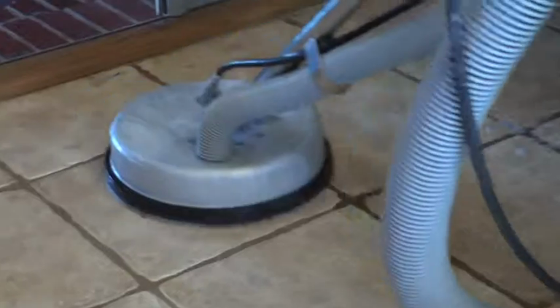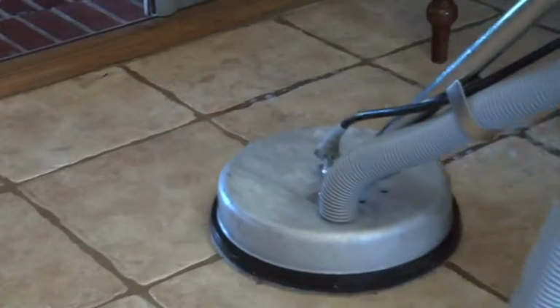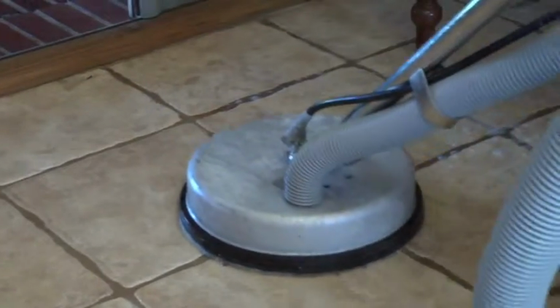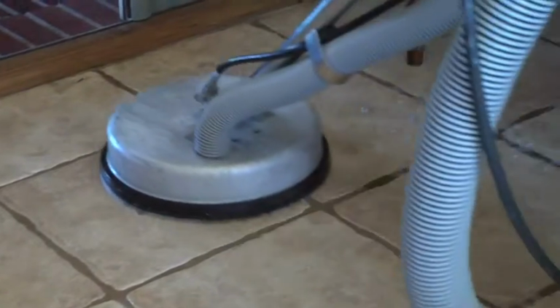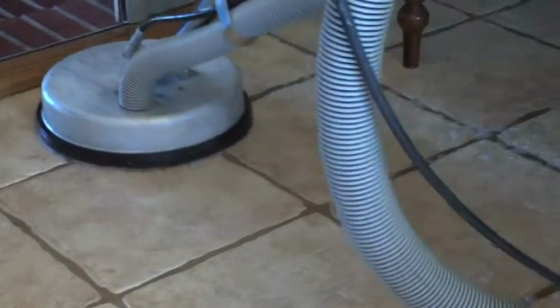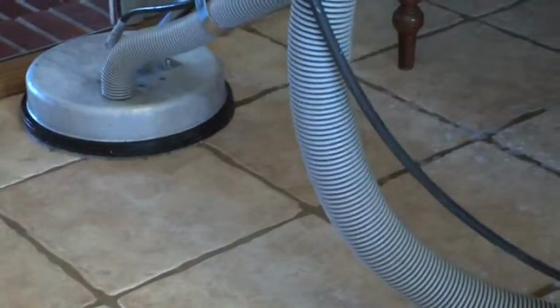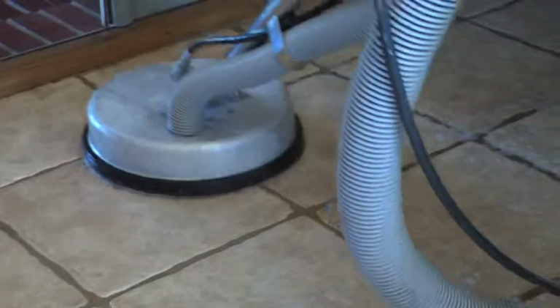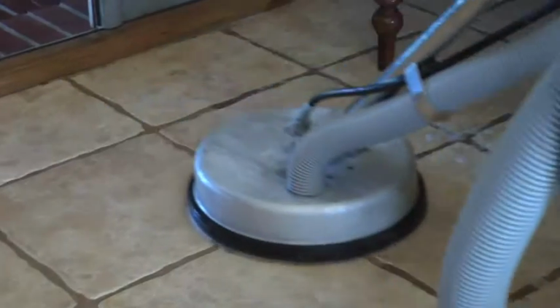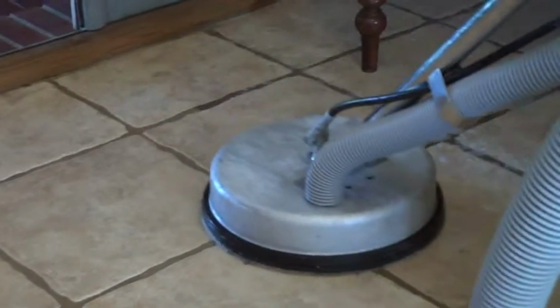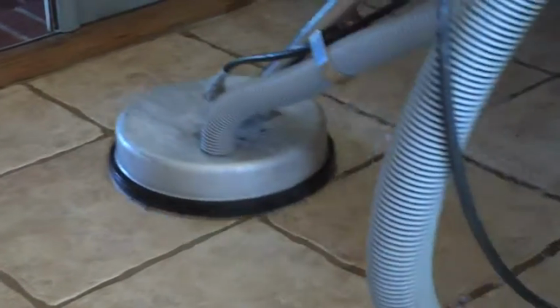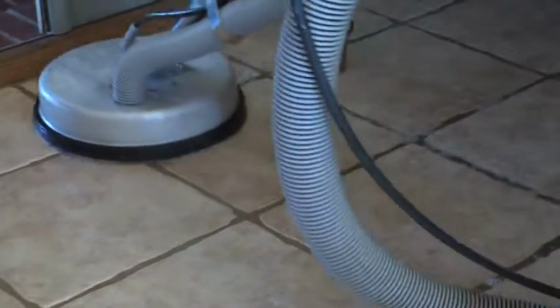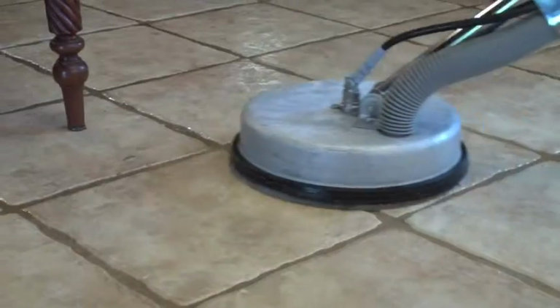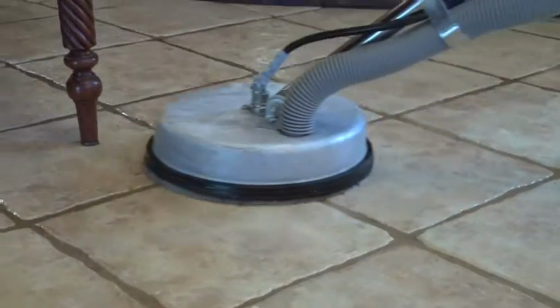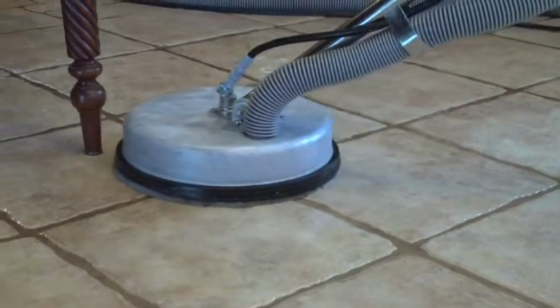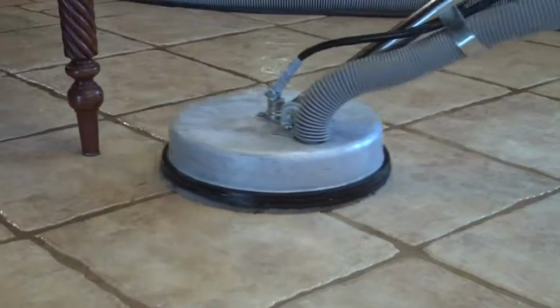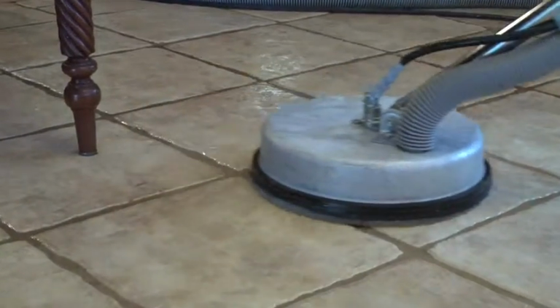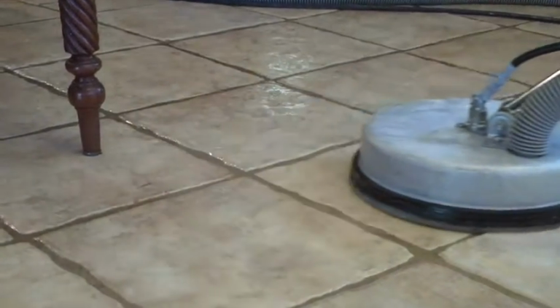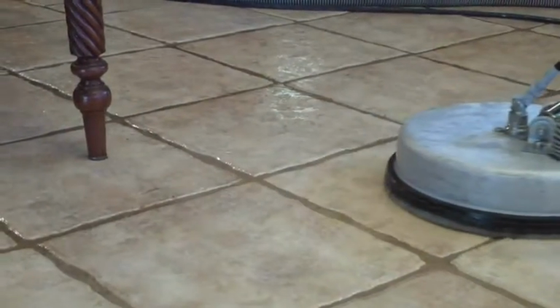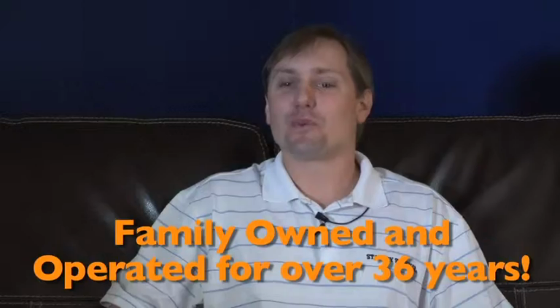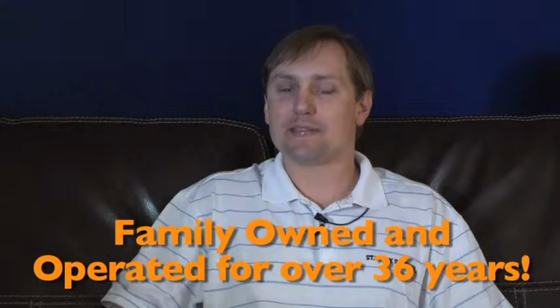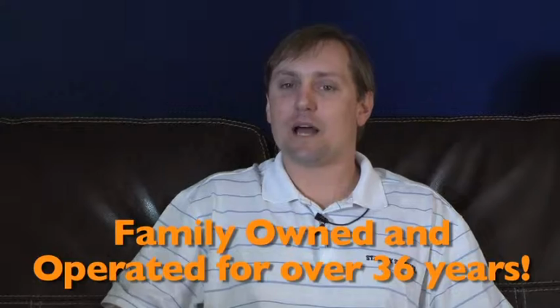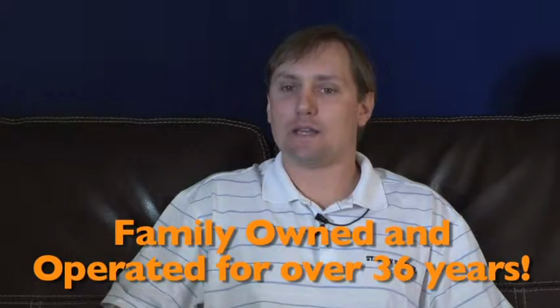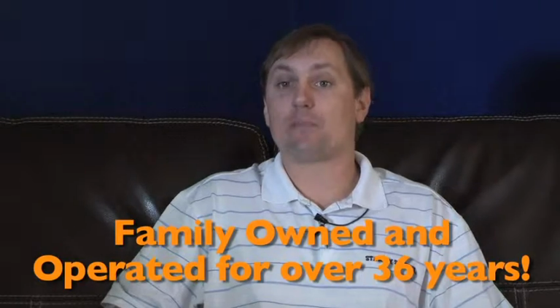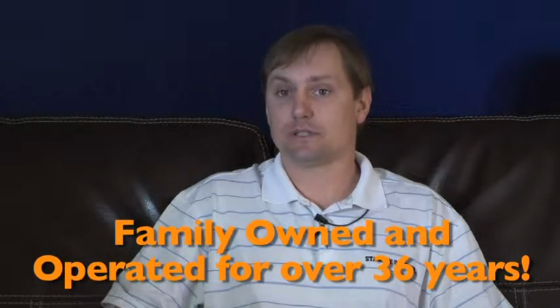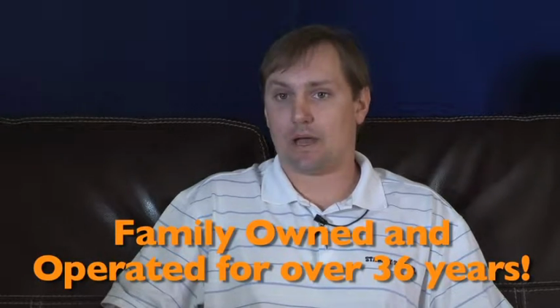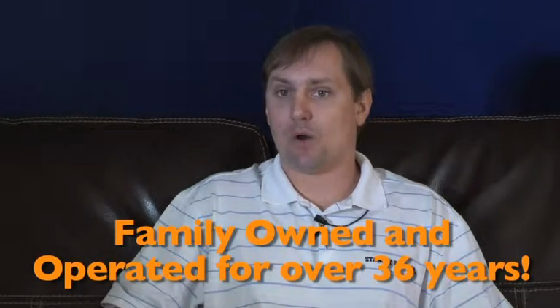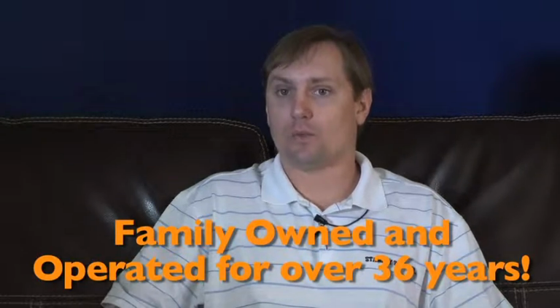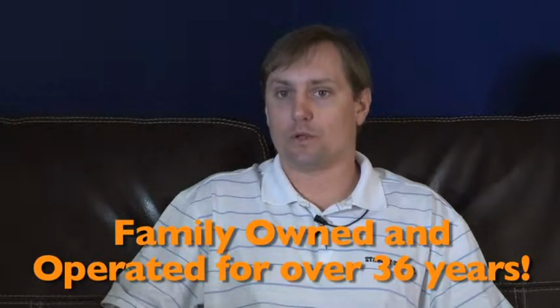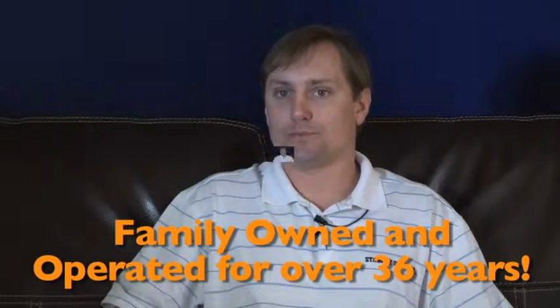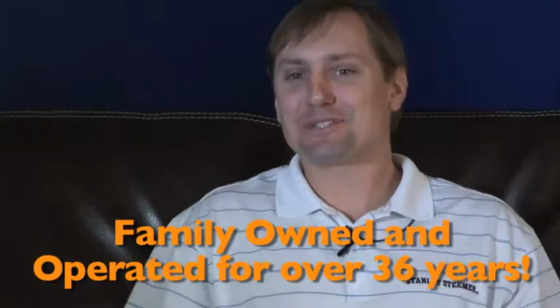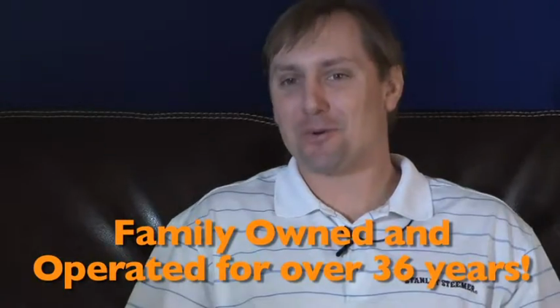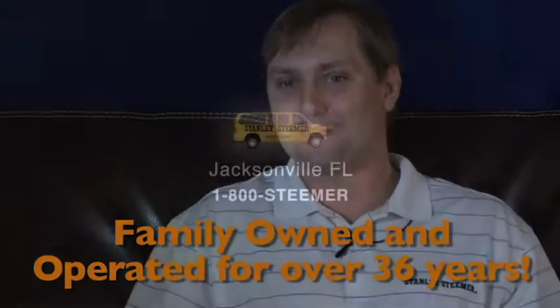One of the things we're most proud of here at Stanley Steamer is our A-plus rating with the Better Business Bureau, as well as being highly recommended on Angie's List. We're family-owned and operated and I personally stand behind all the work we do. Give us a call and we'll prove it!